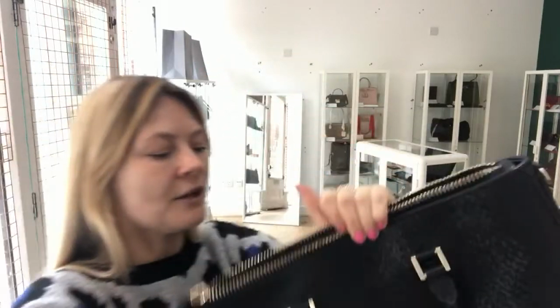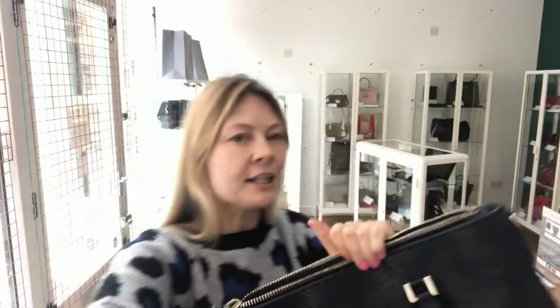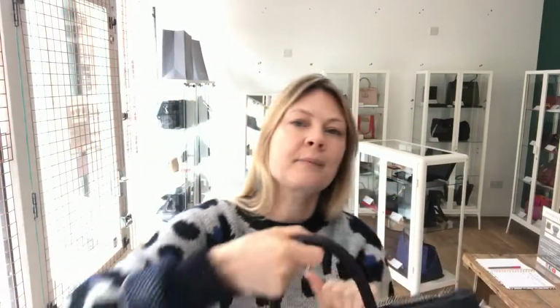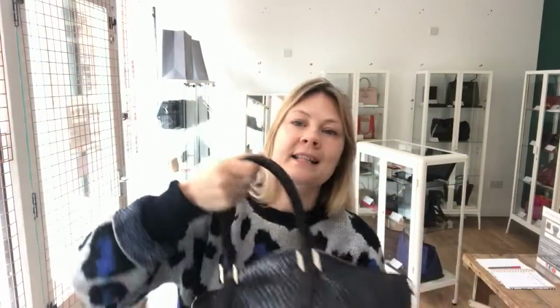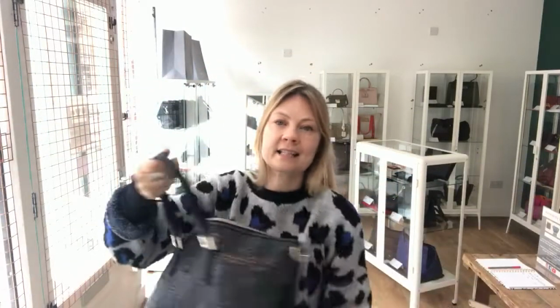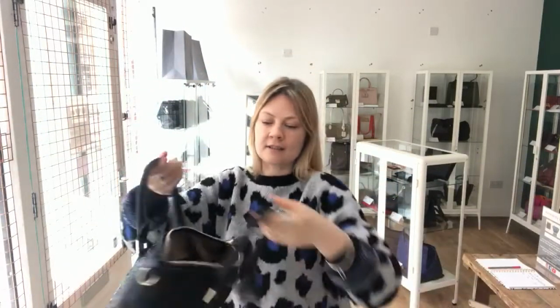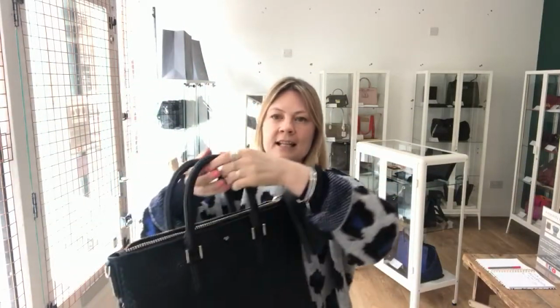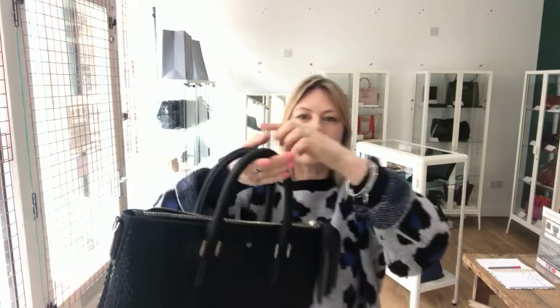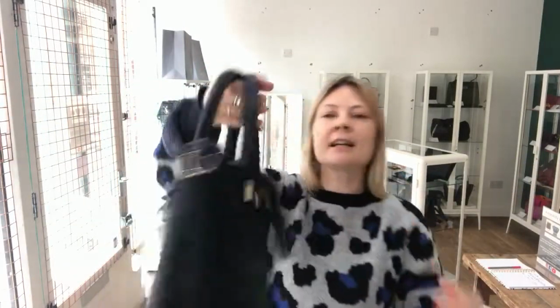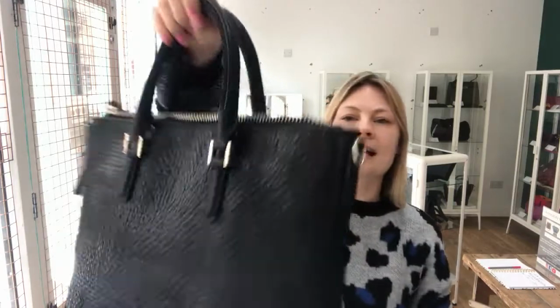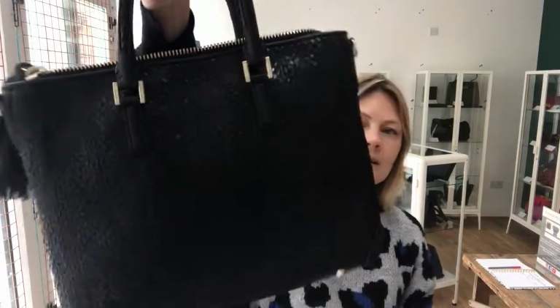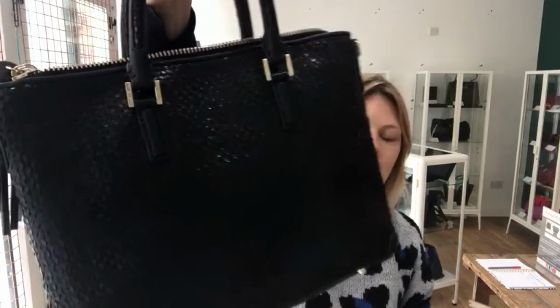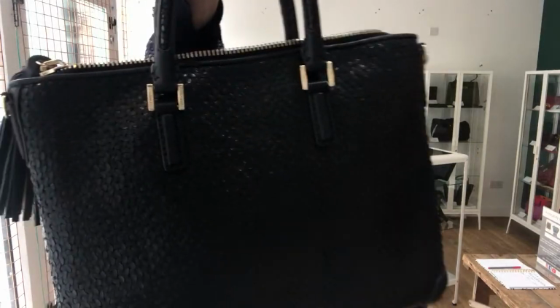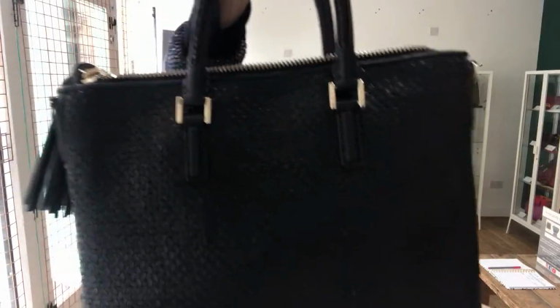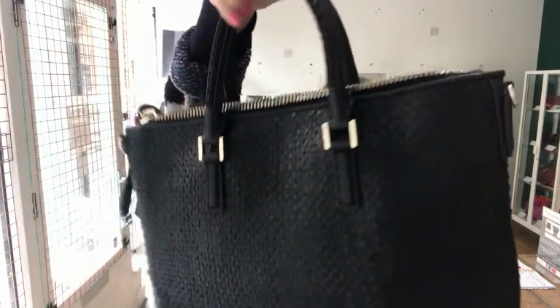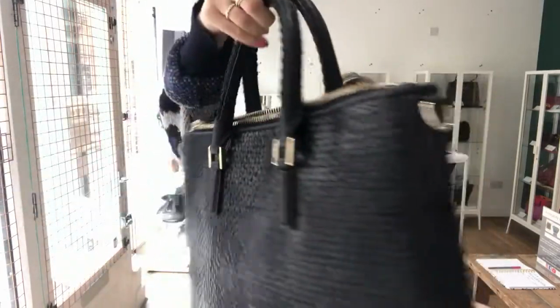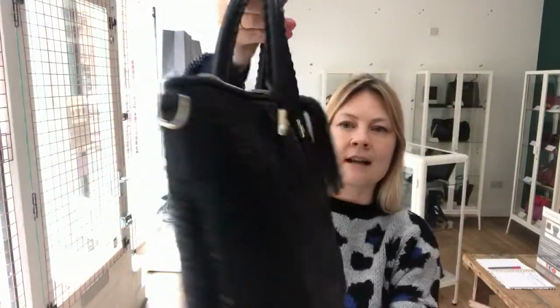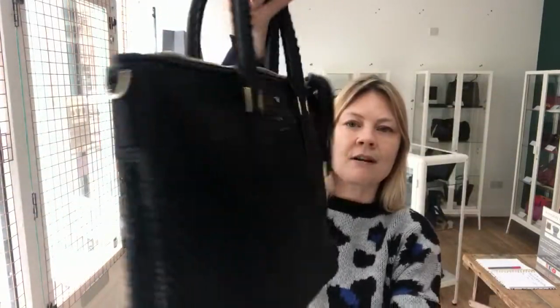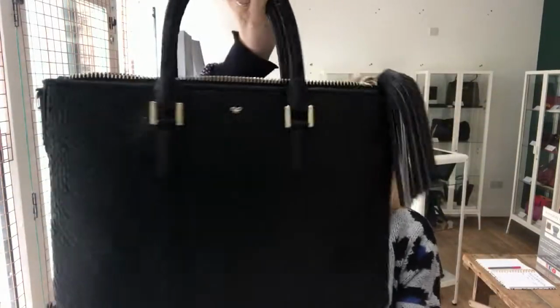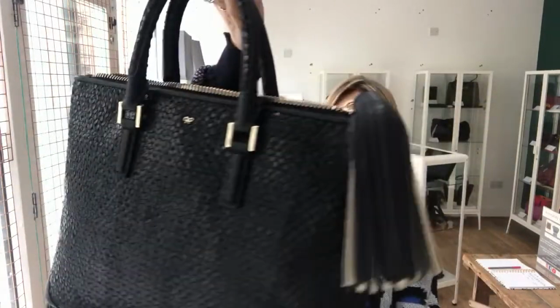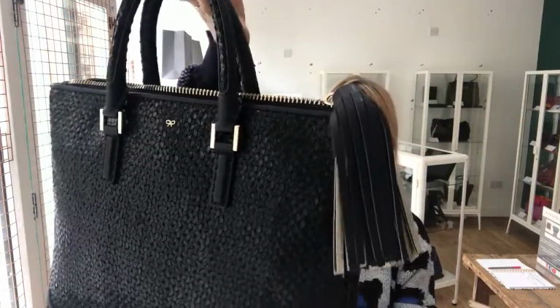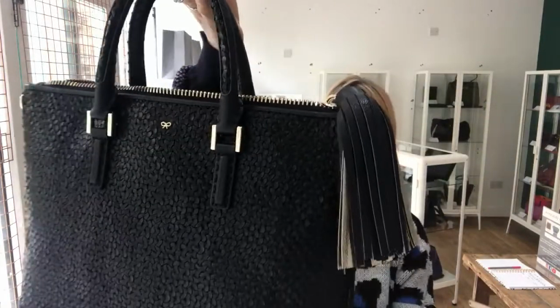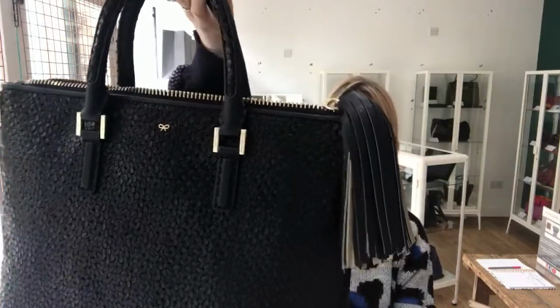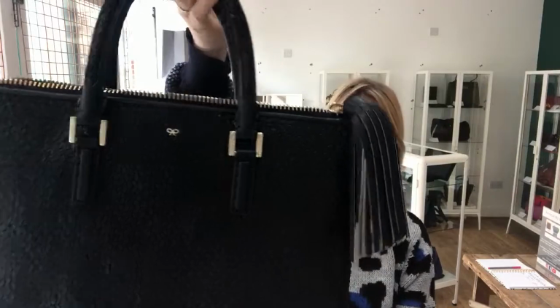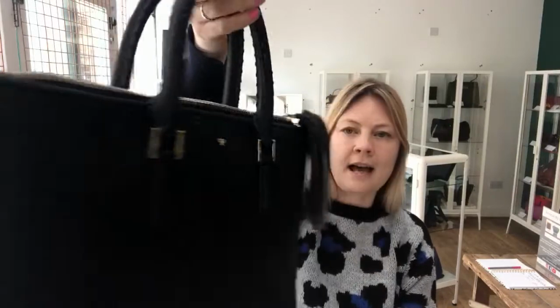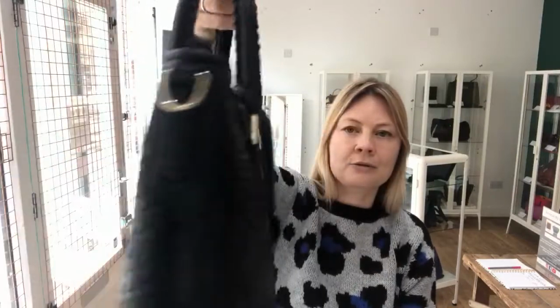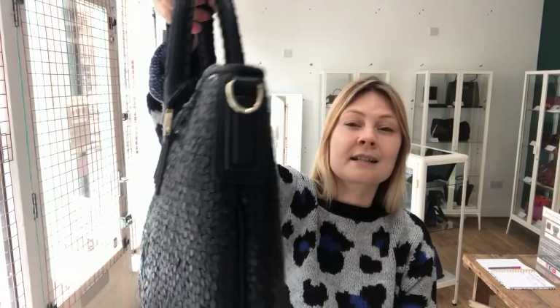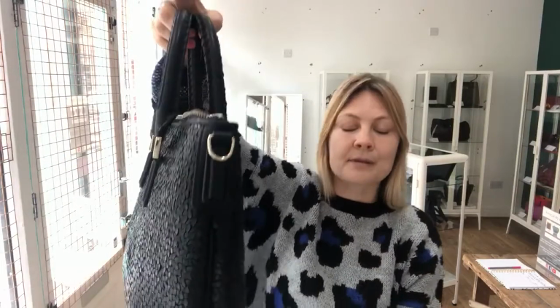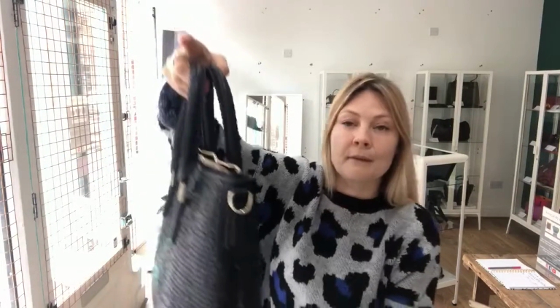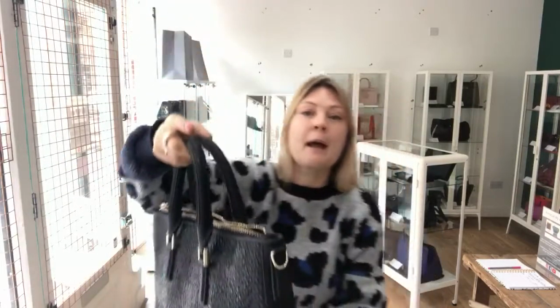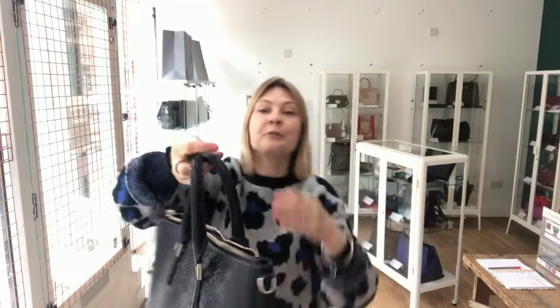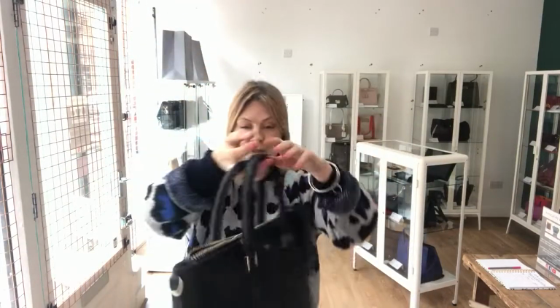The condition of this bag is excellent. The exterior is excellent, the interior is excellent, and the hardware is excellent. There's no sign of any wear at all — it's absolutely beautiful.